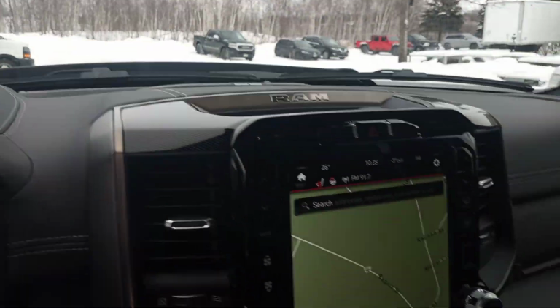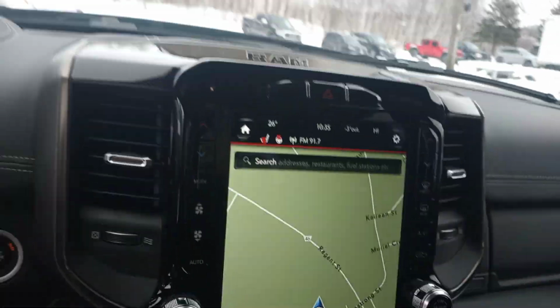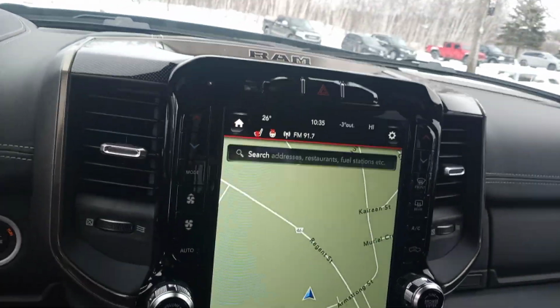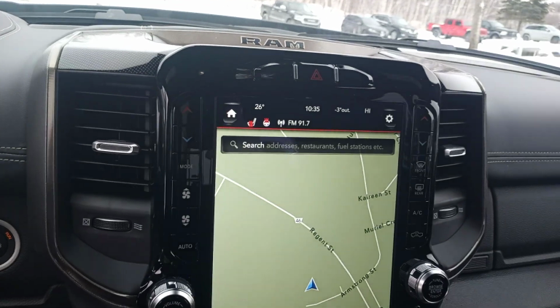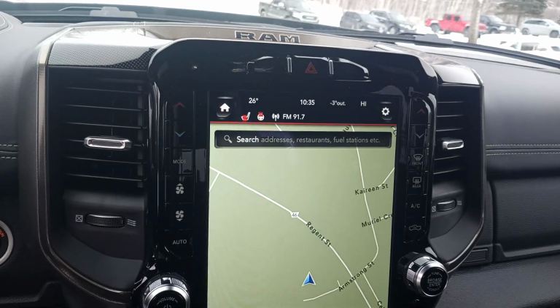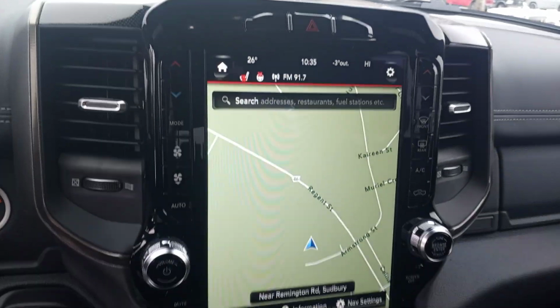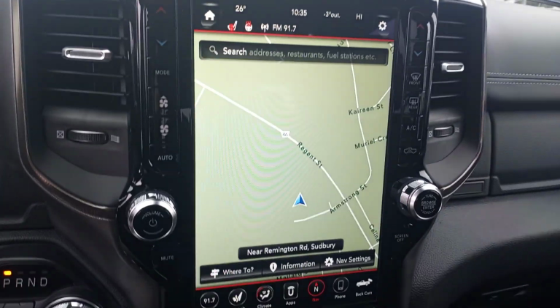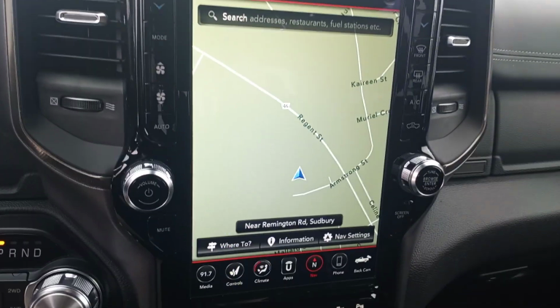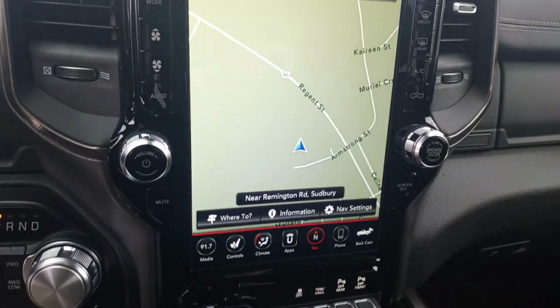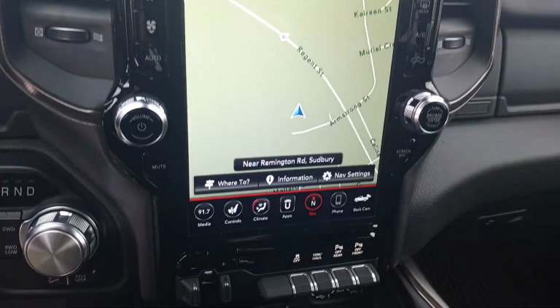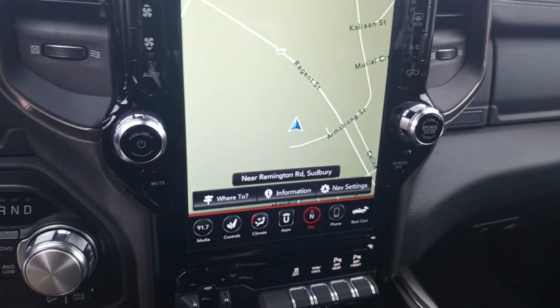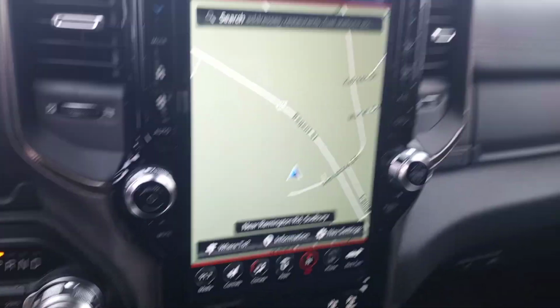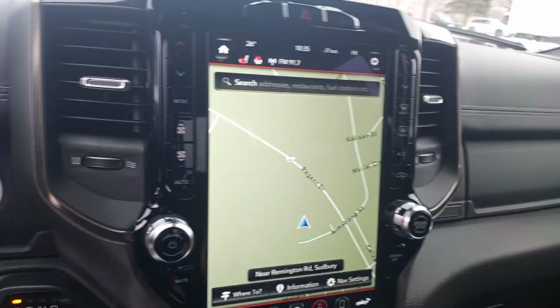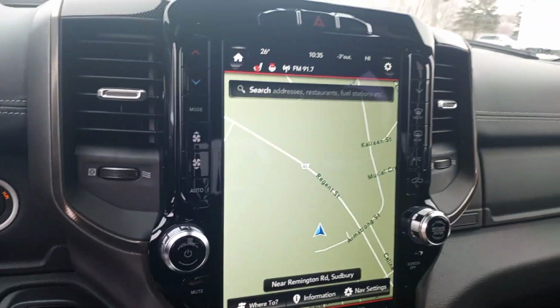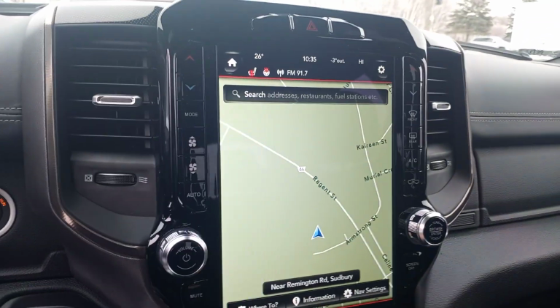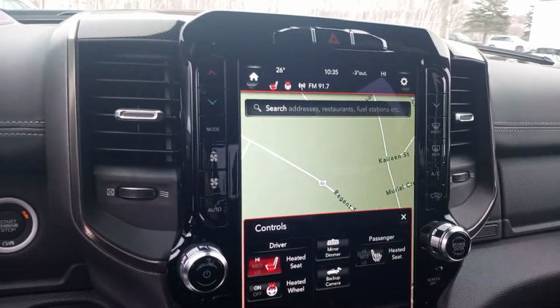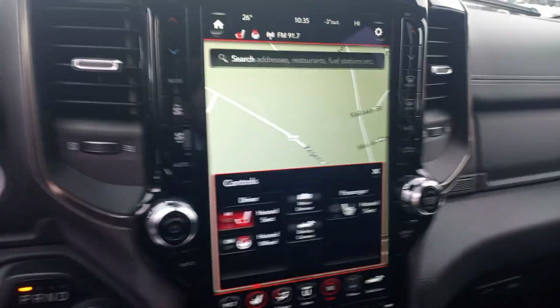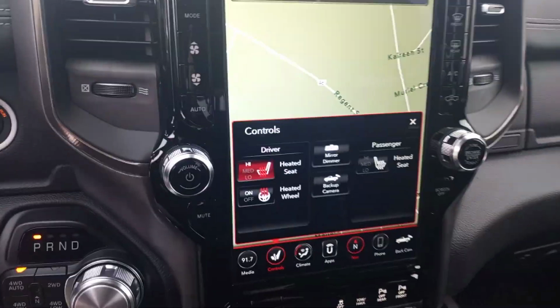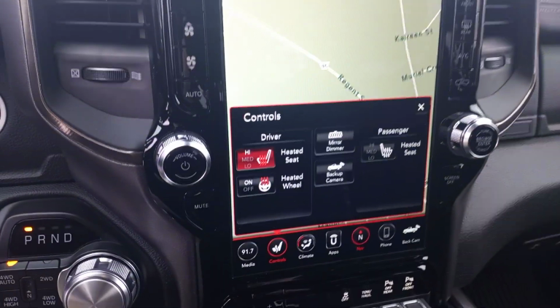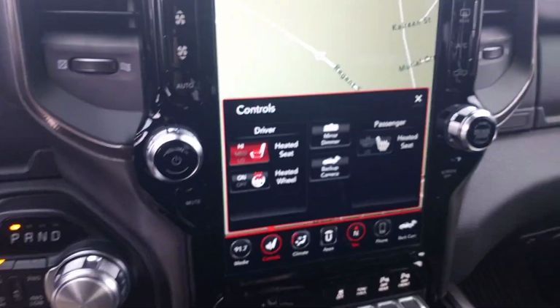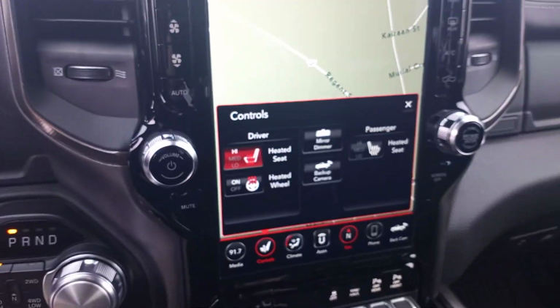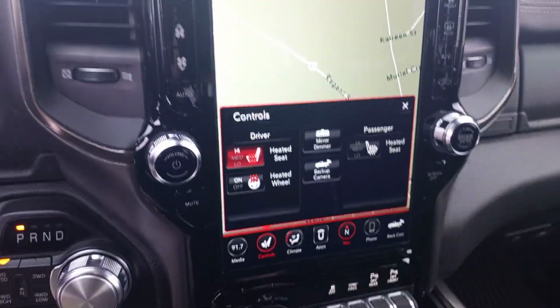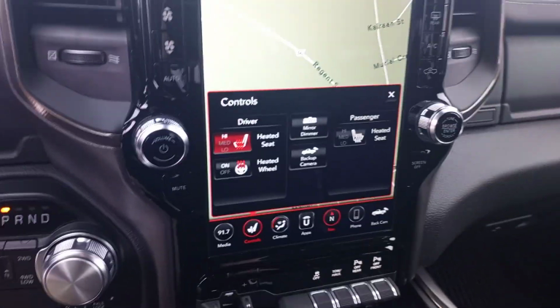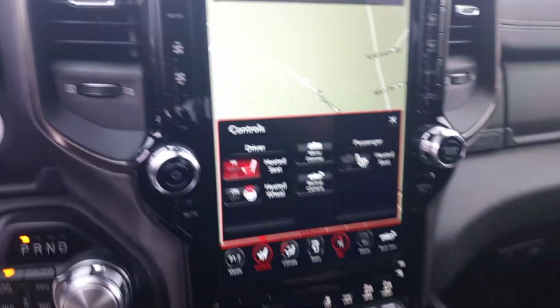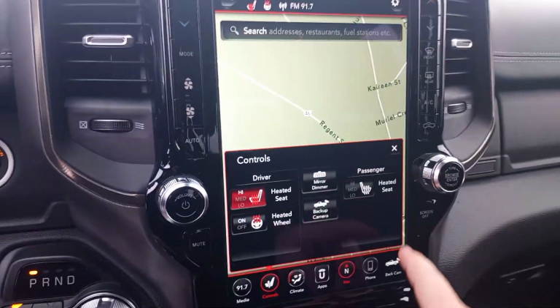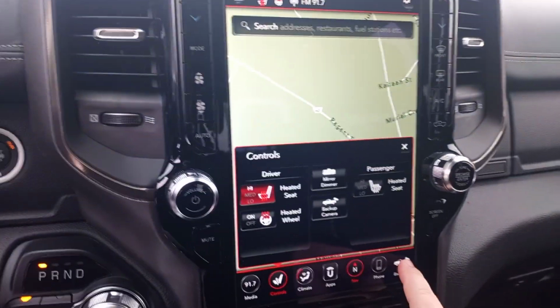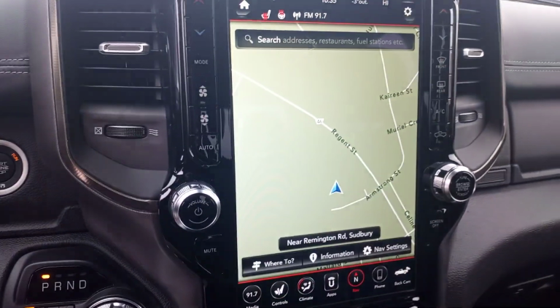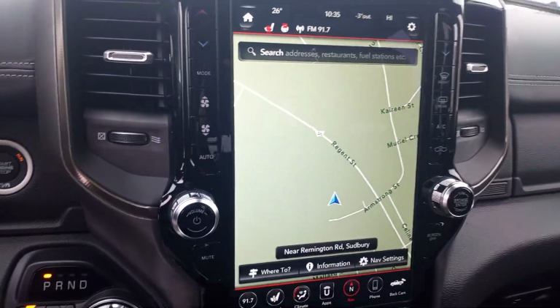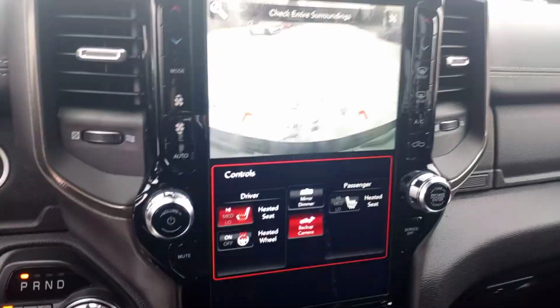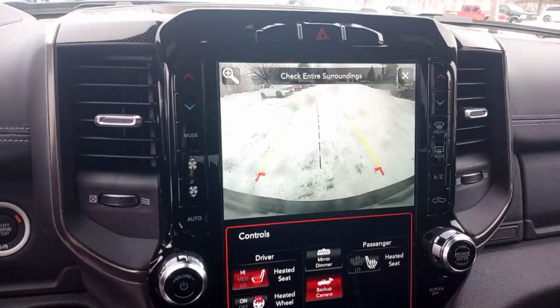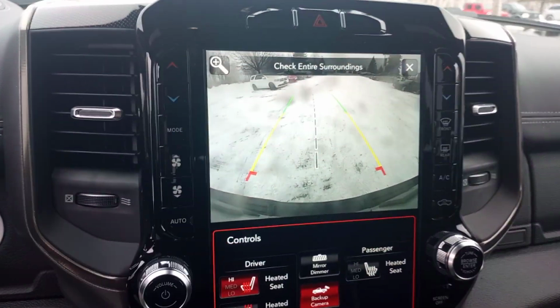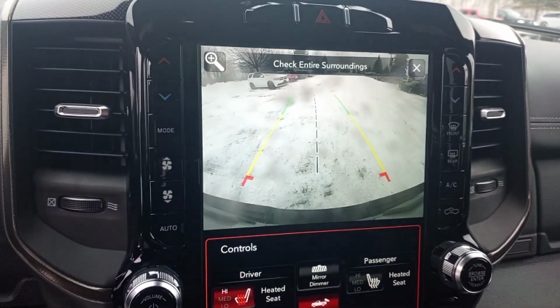Jump inside — we've got our 12-inch display with navigation, heated seats, heated steering wheel, and a backup camera.